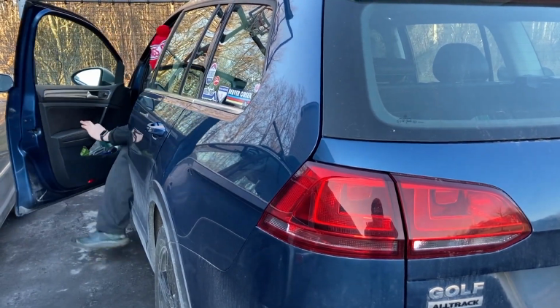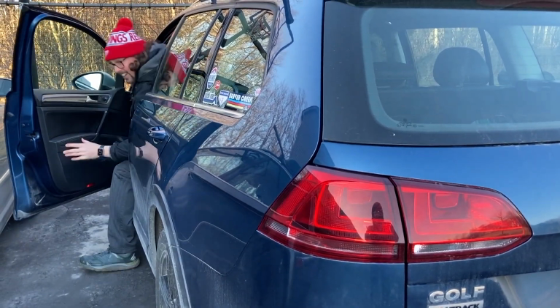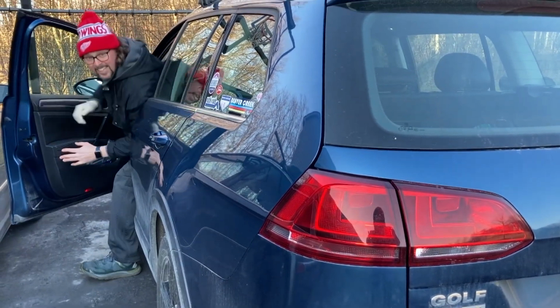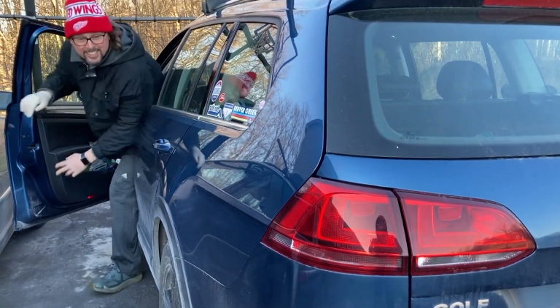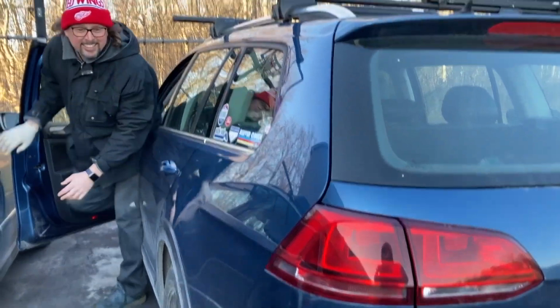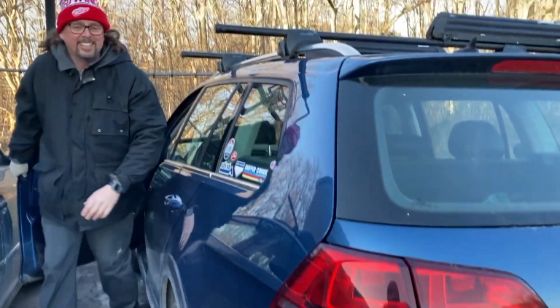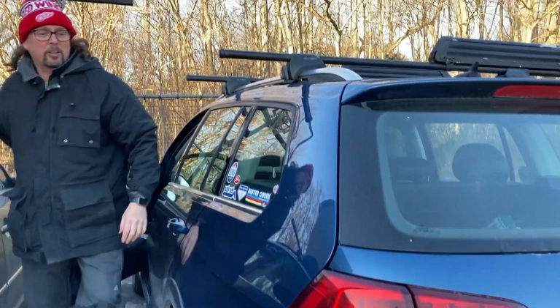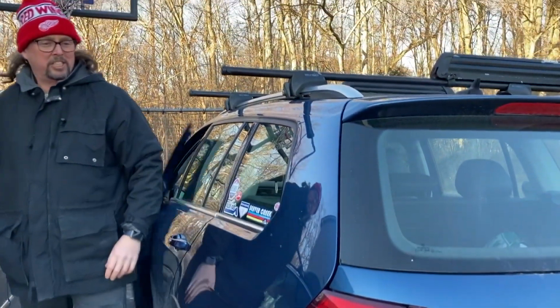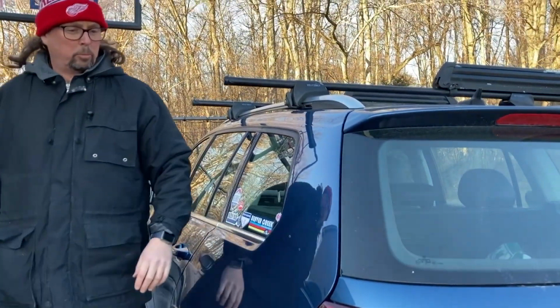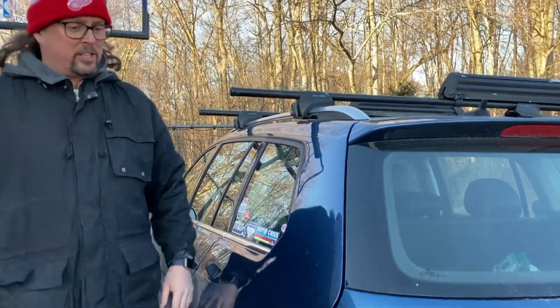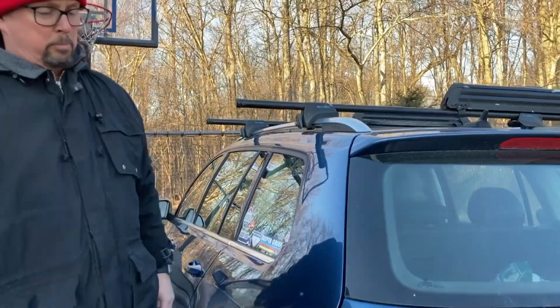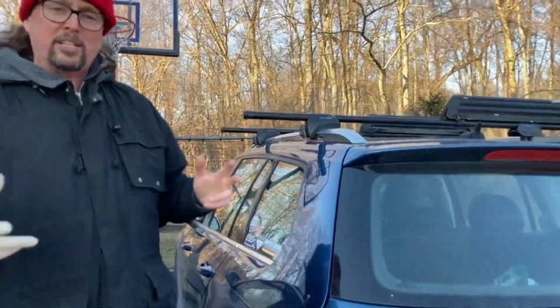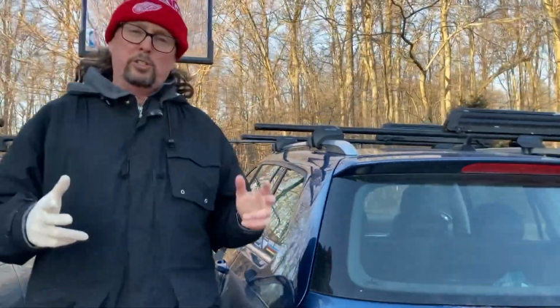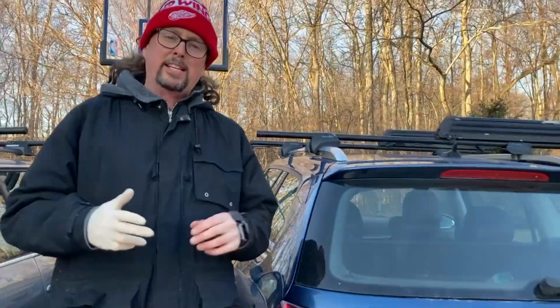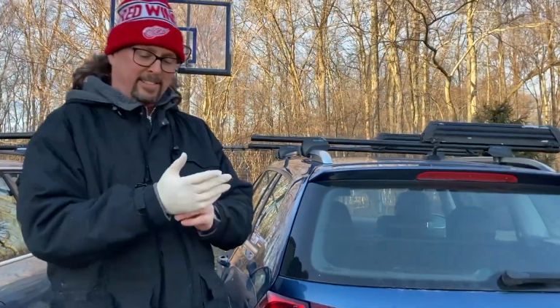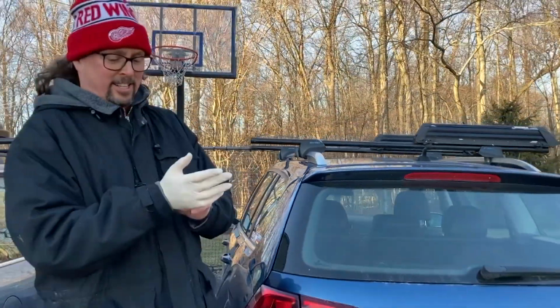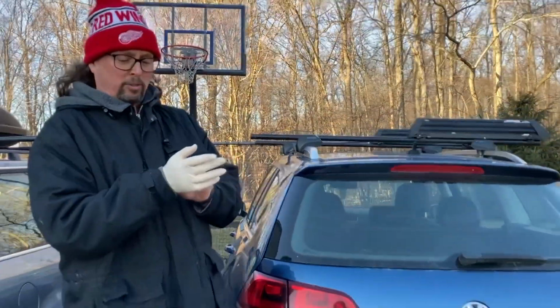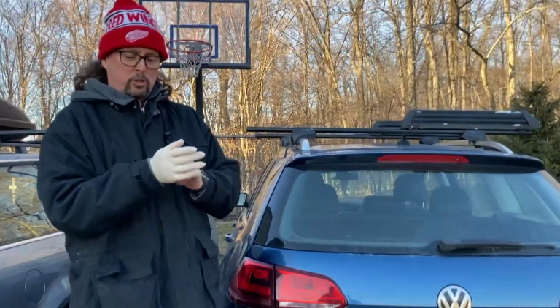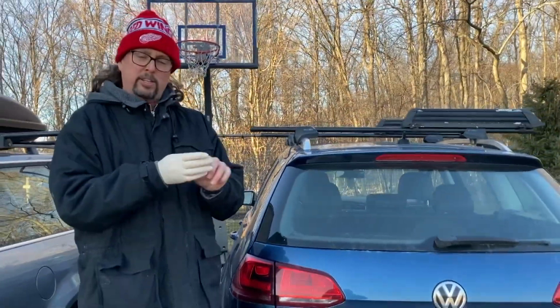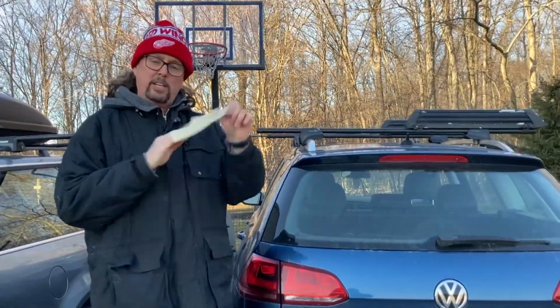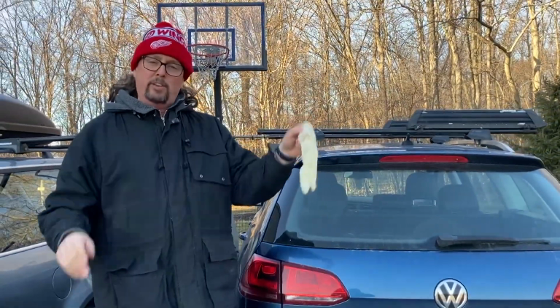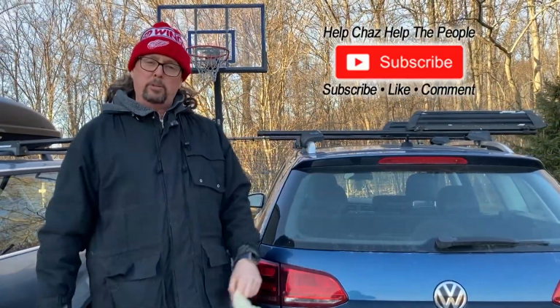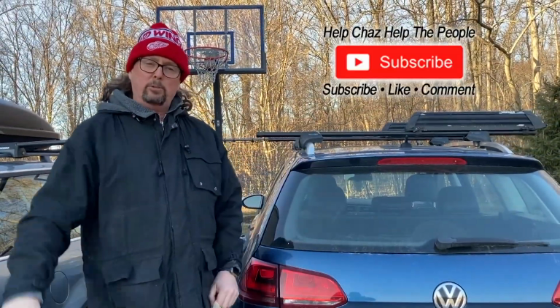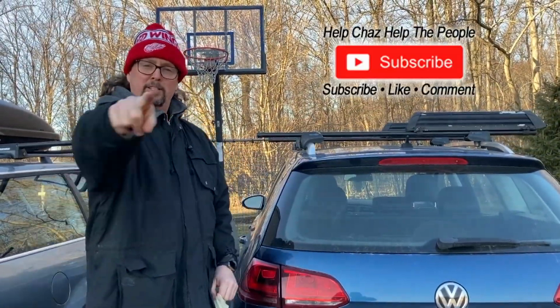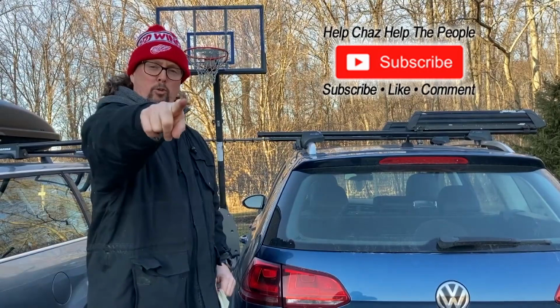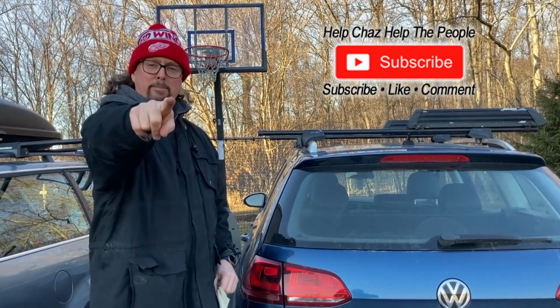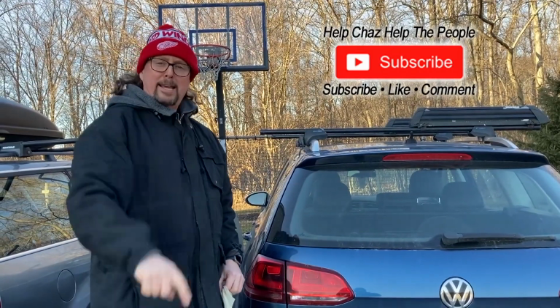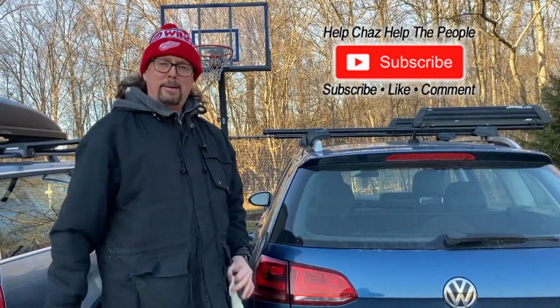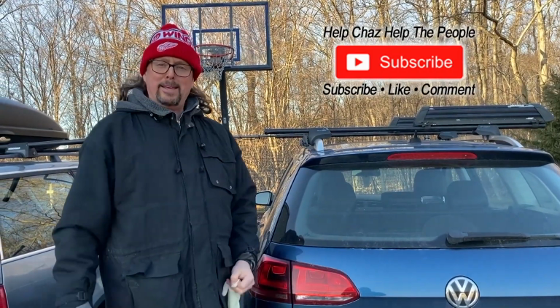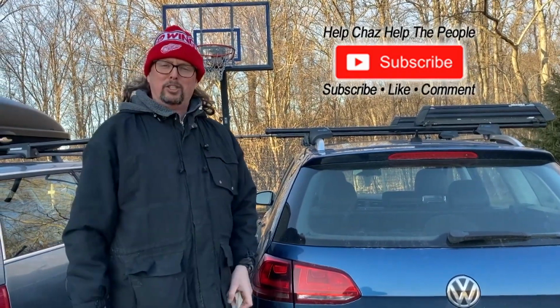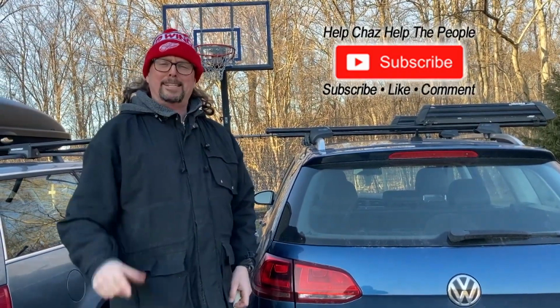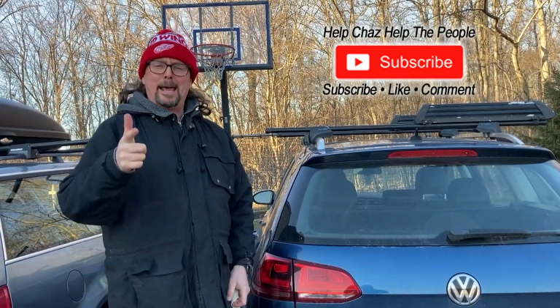All right kids, another successful 'Projects with Chas'! Hopefully you enjoyed this video. If it helped you out, subscribe, like, comment, and I'll see you next time.